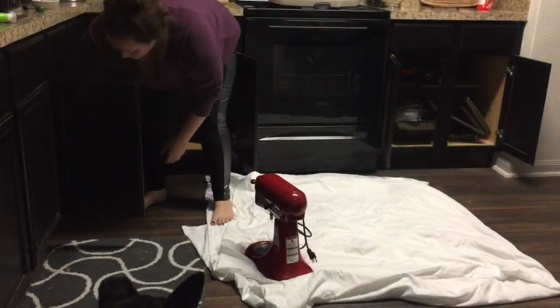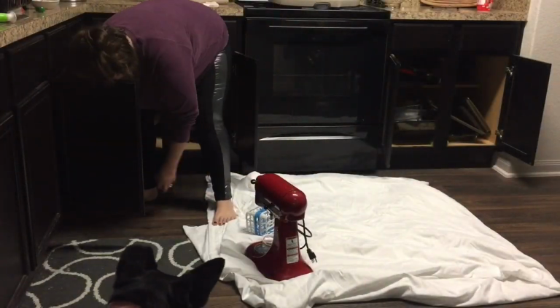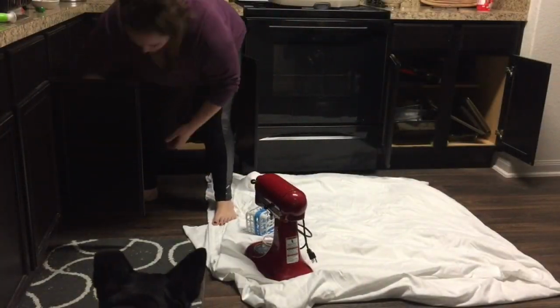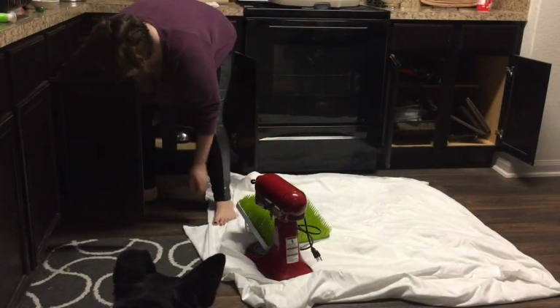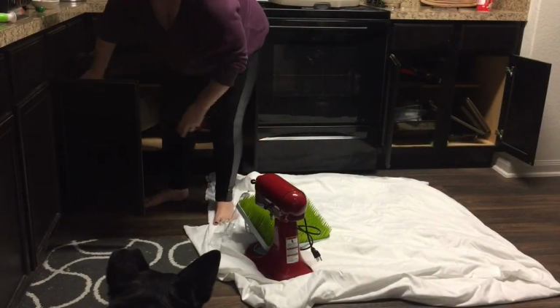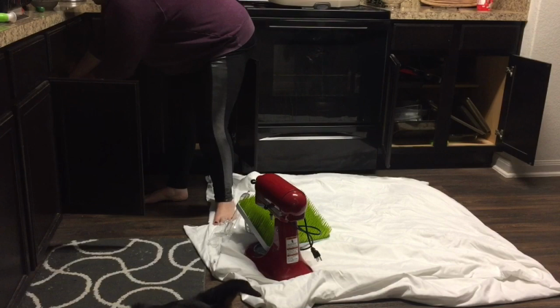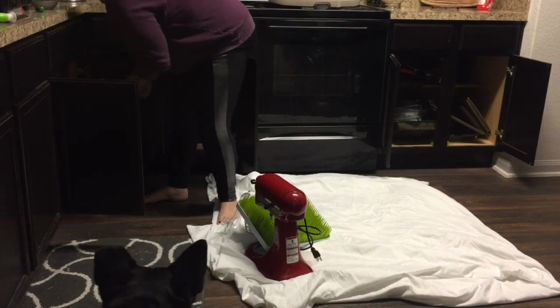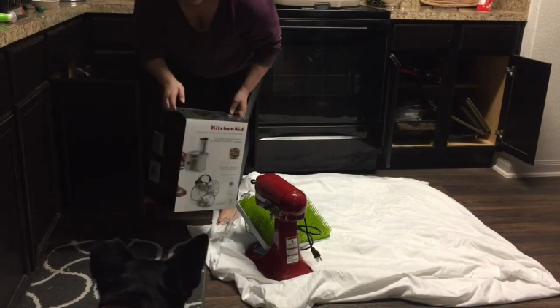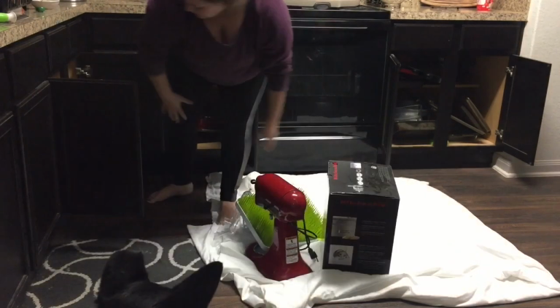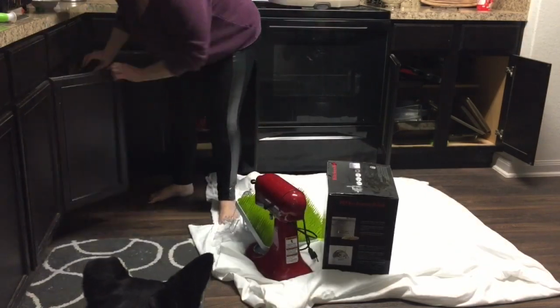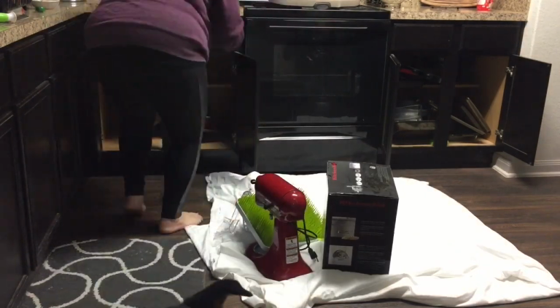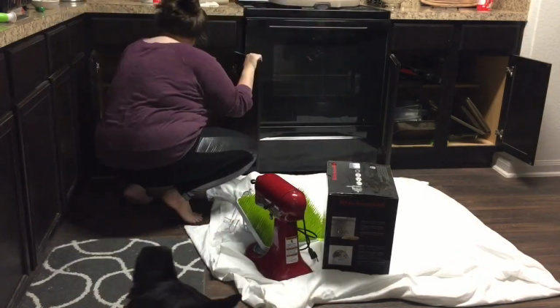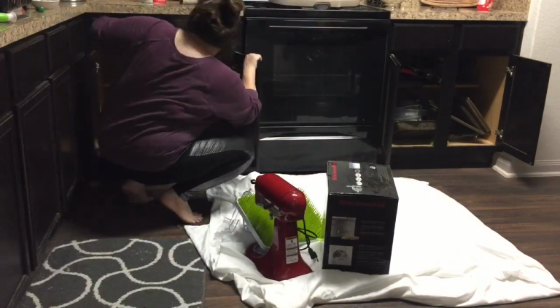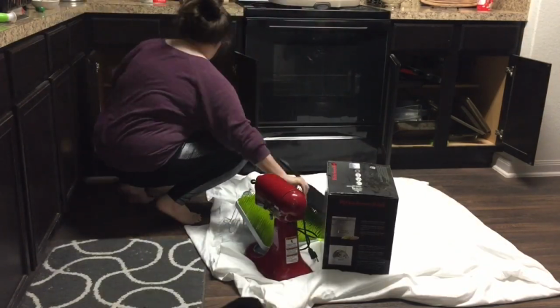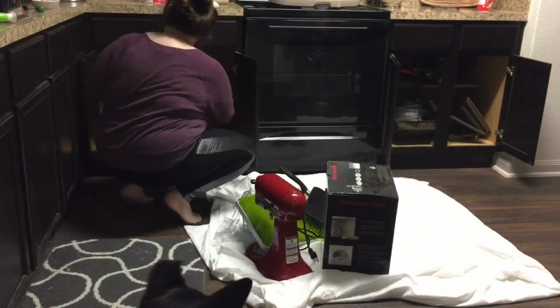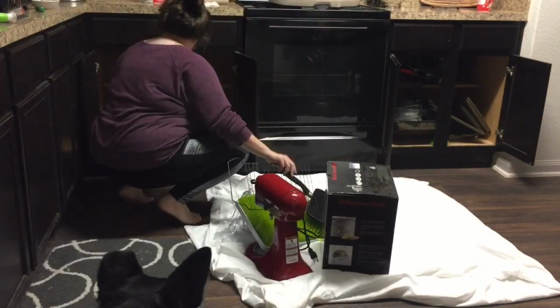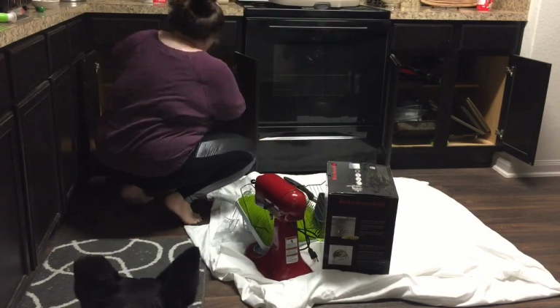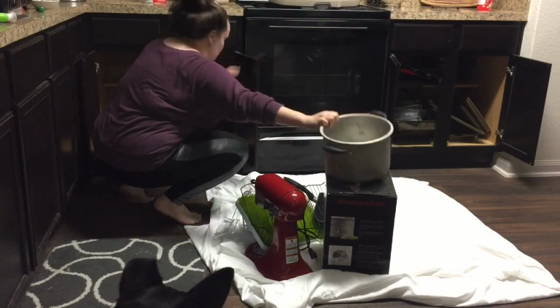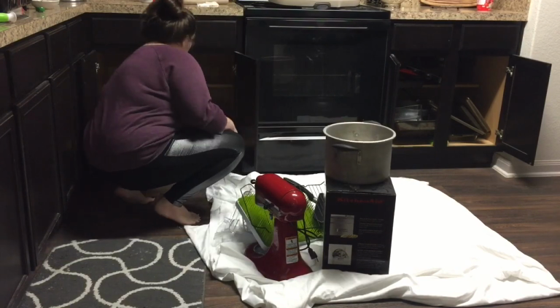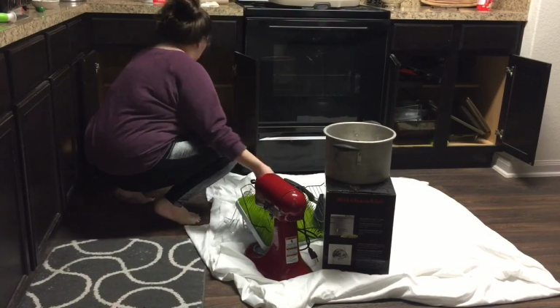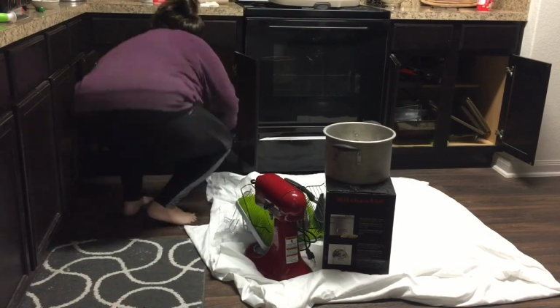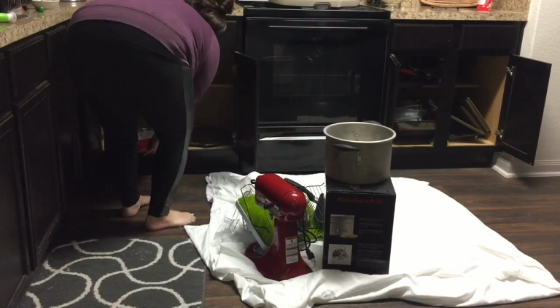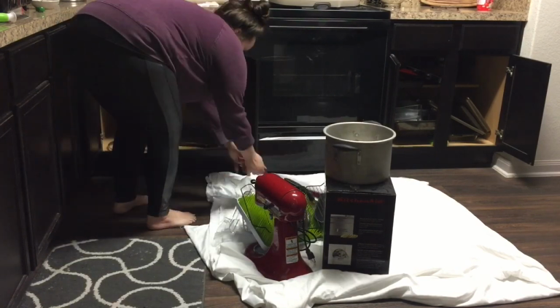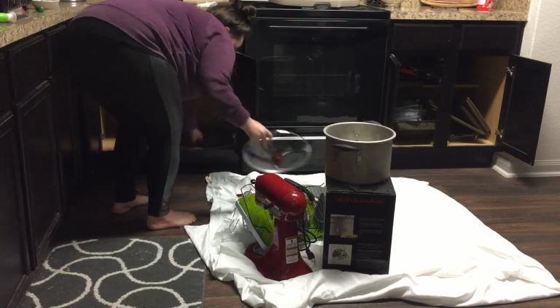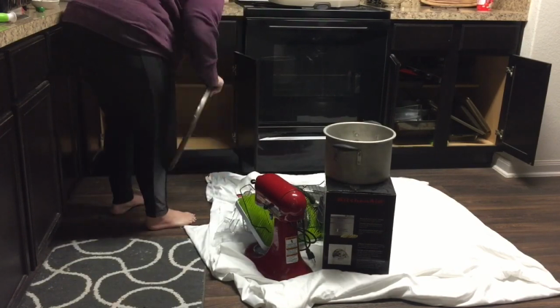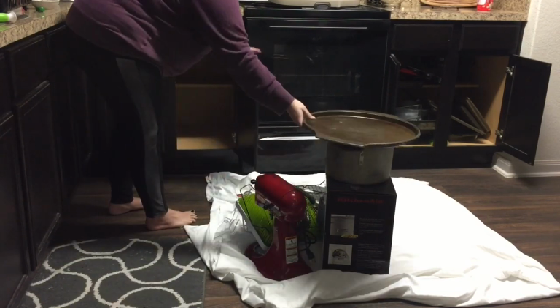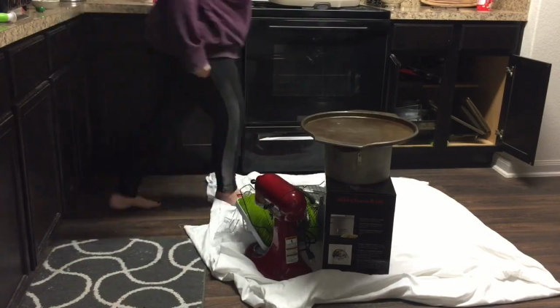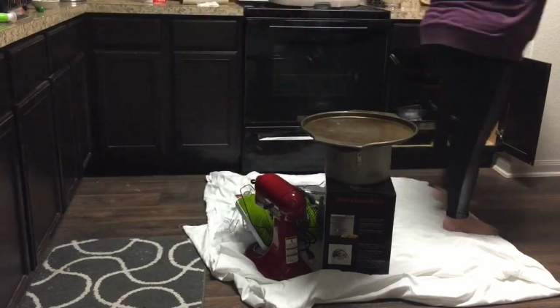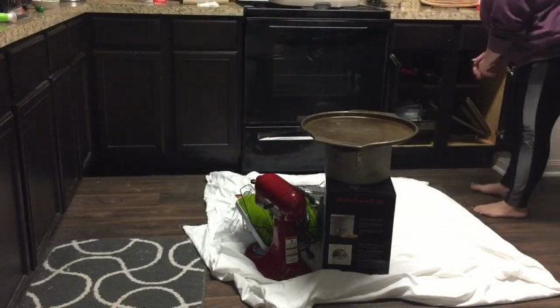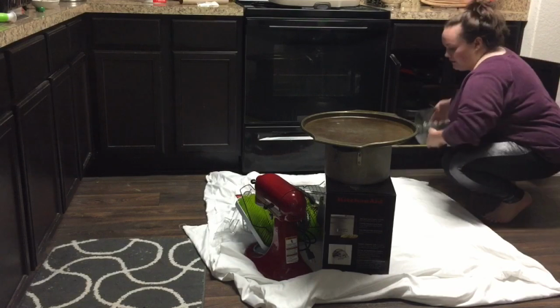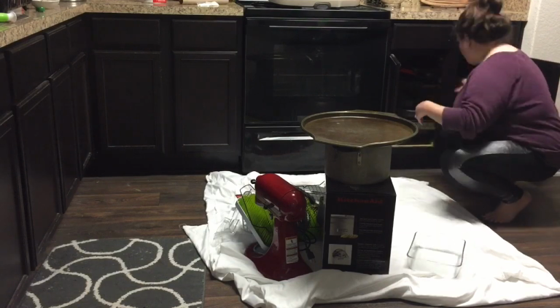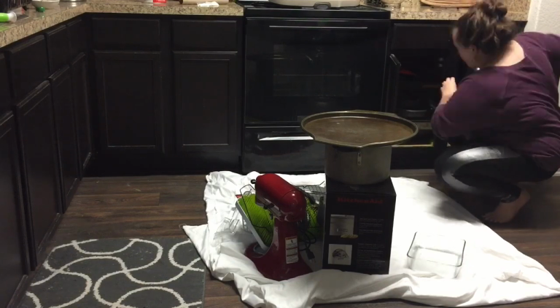First thing I did was lay a sheet out on the floor so that the appliances and pots and pans and things wouldn't get dirty. And then I just literally pulled everything out of my cabinets and stacked it up so I could organize and see what all I had and where all it needed to go.